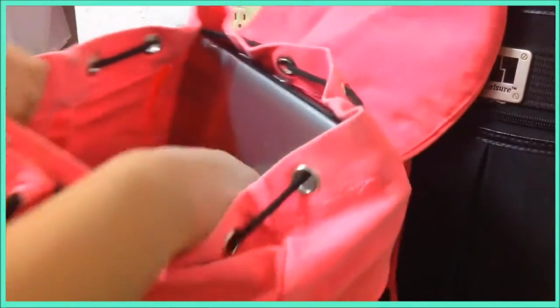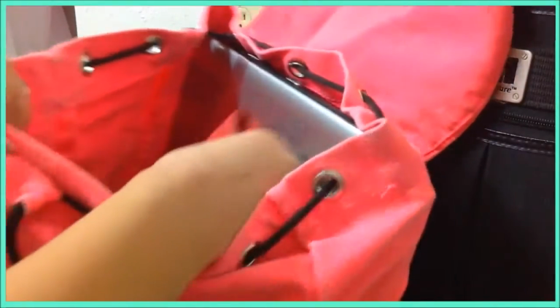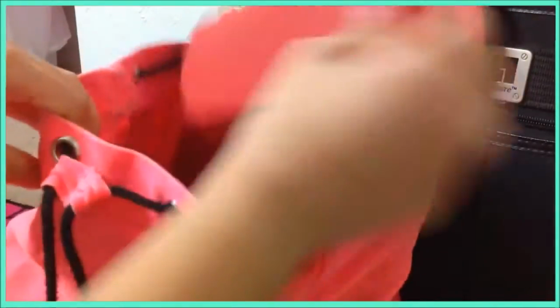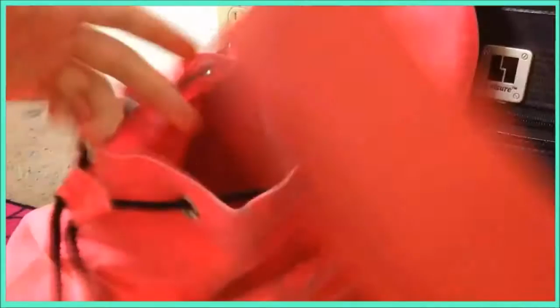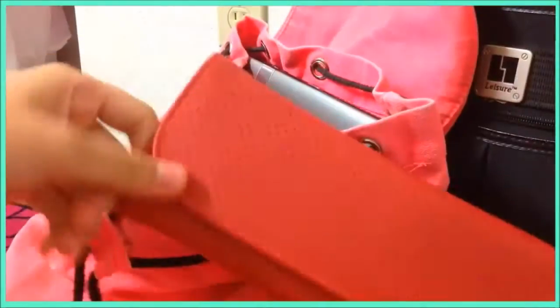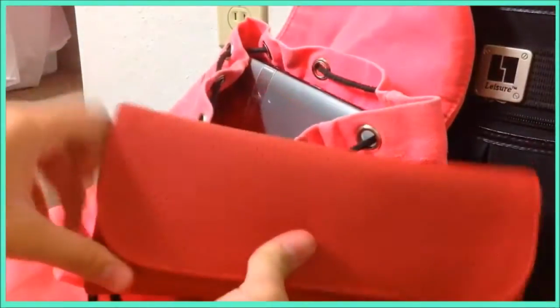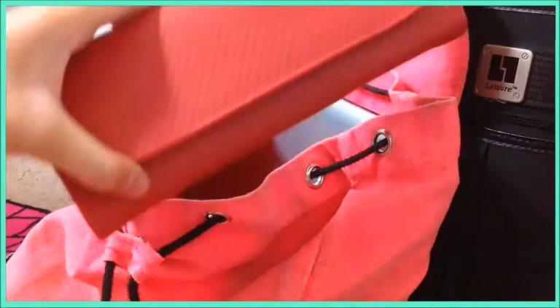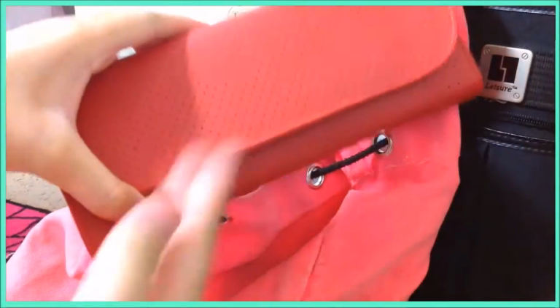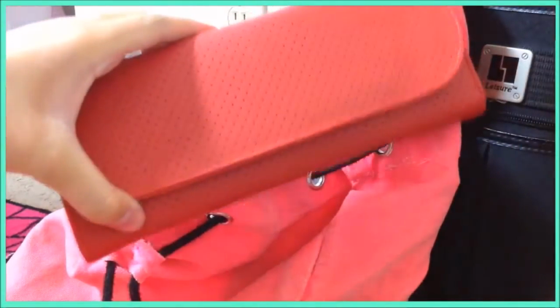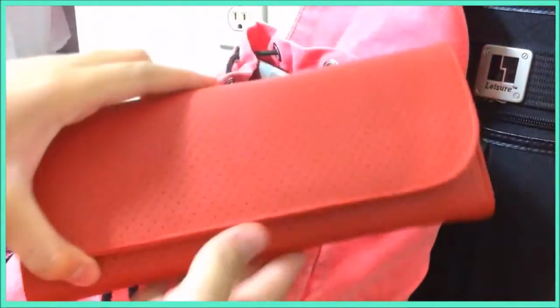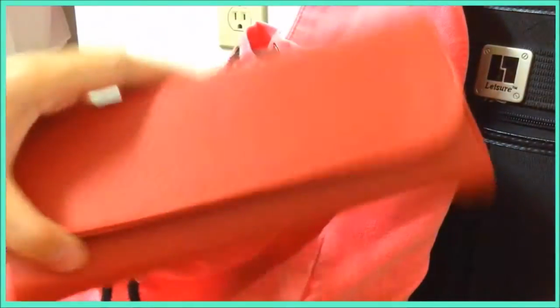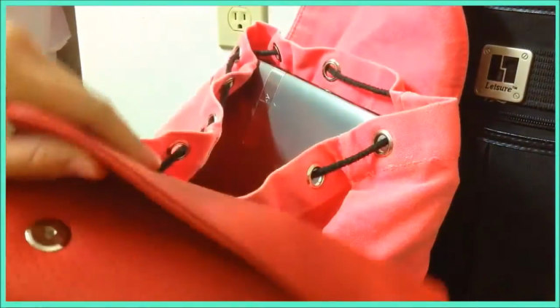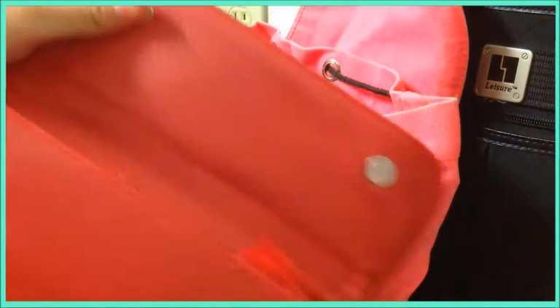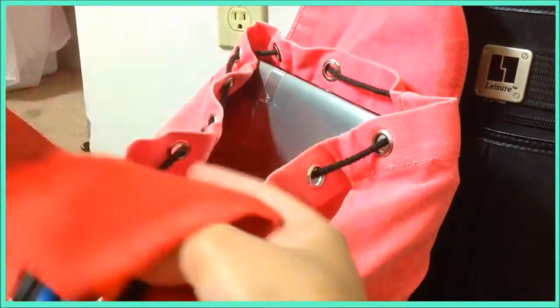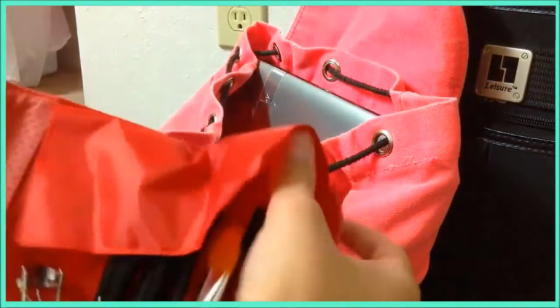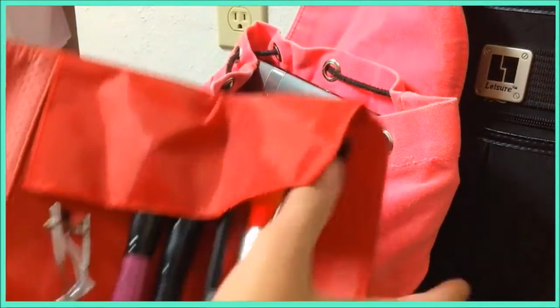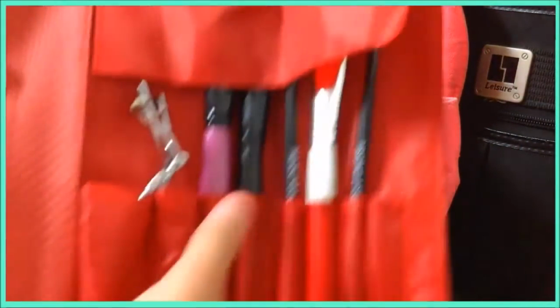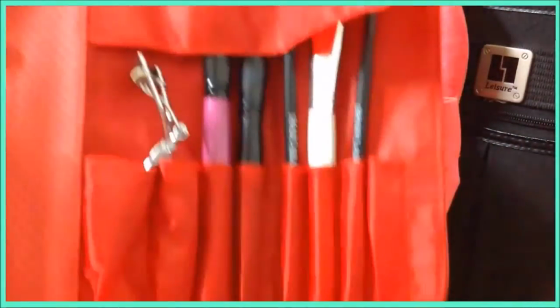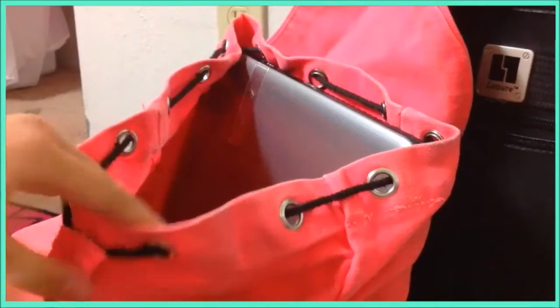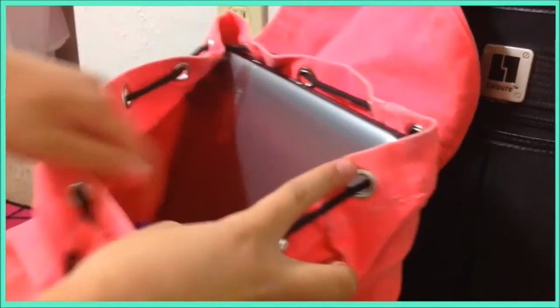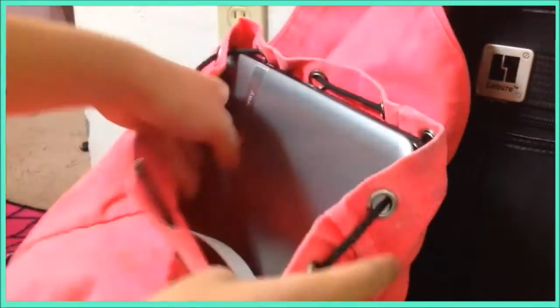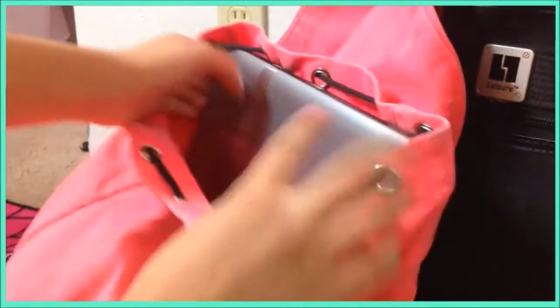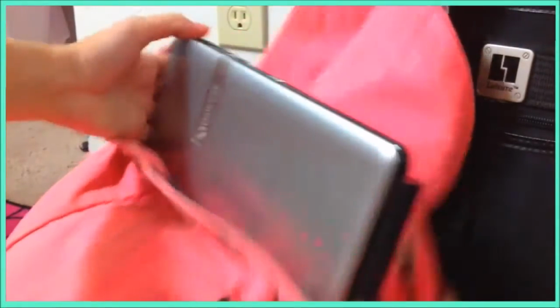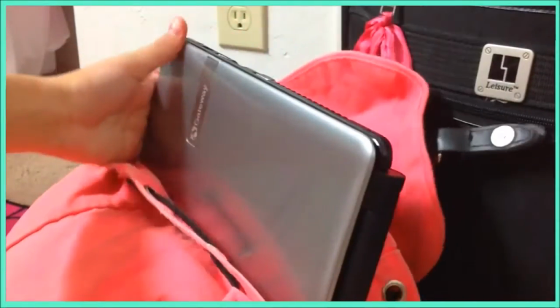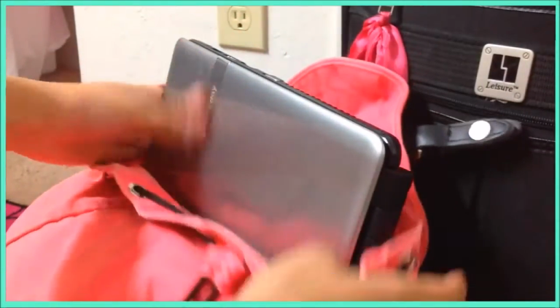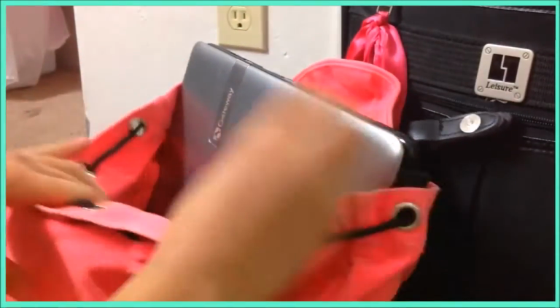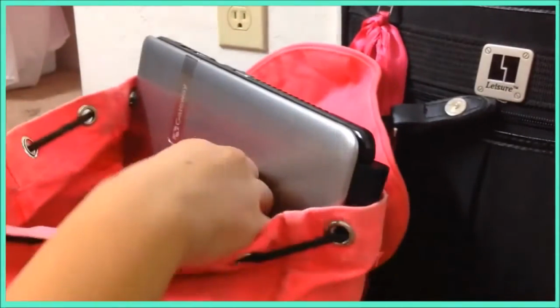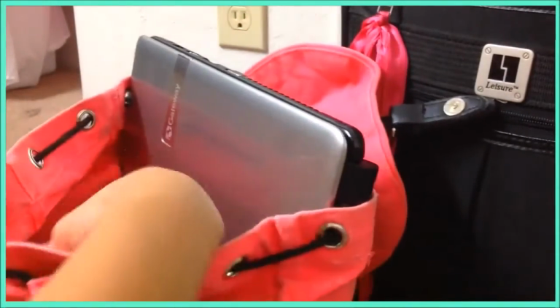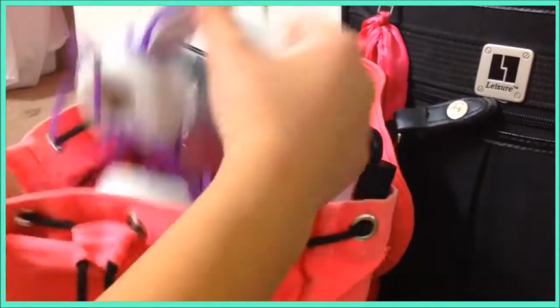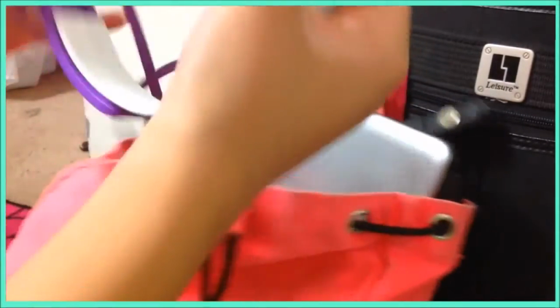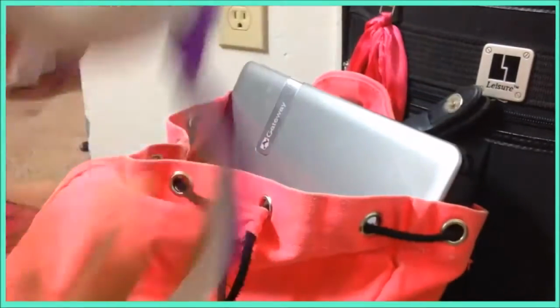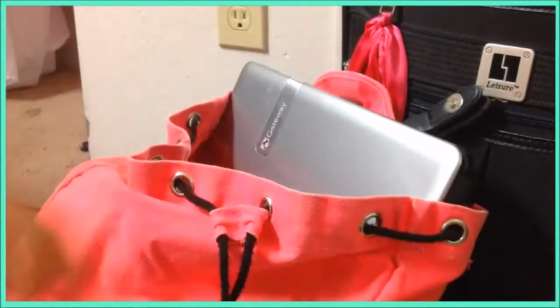In this big pocket, first I have this wallet — it looks like a wallet but it isn't, it's actually a brush holder. Then I have my laptop inside and I have my headphones.